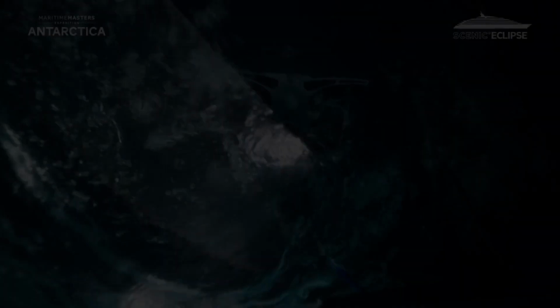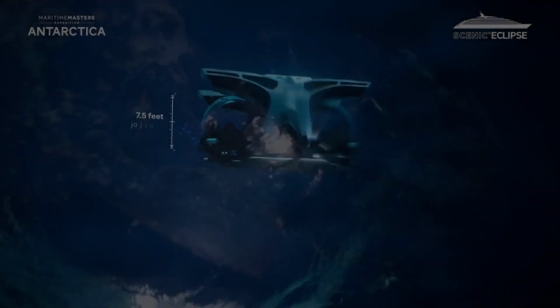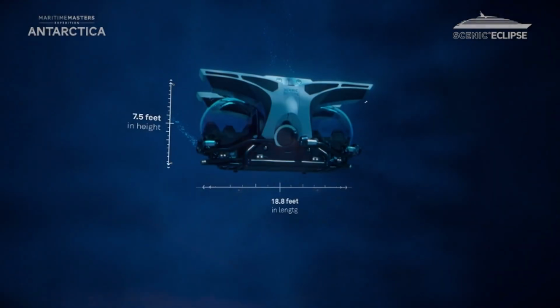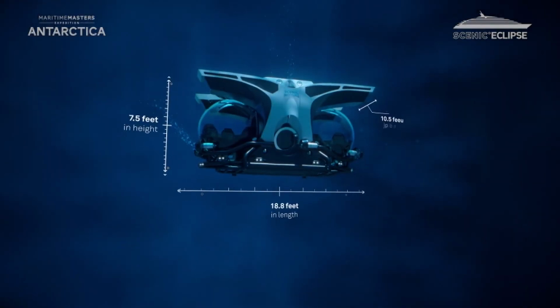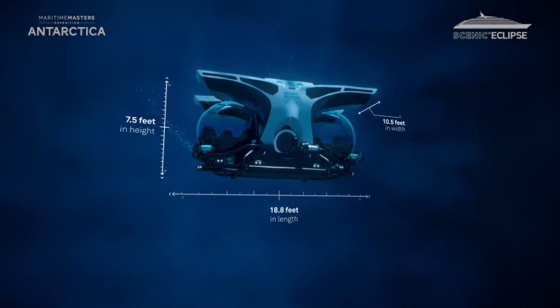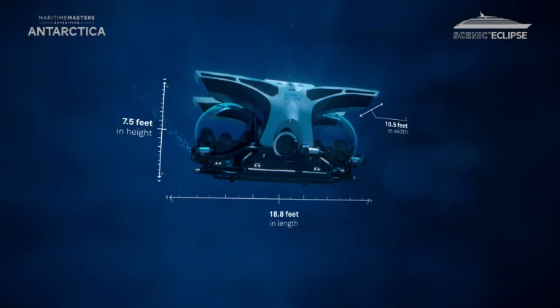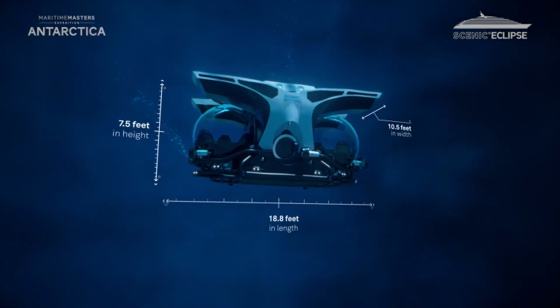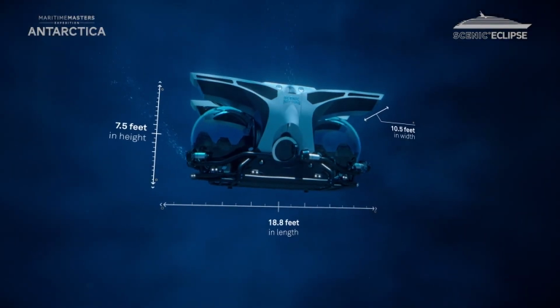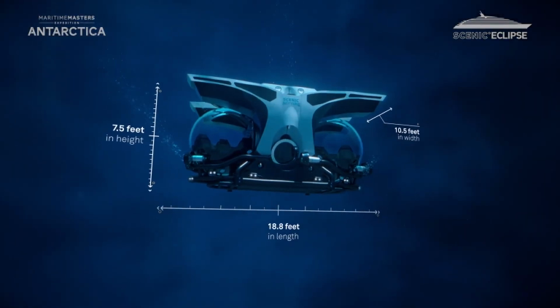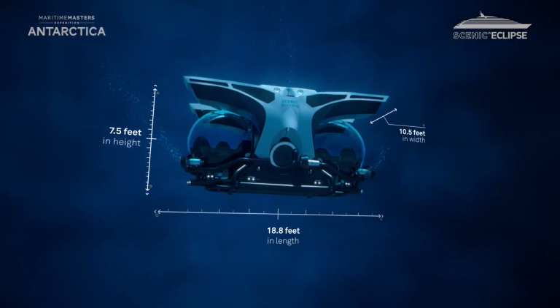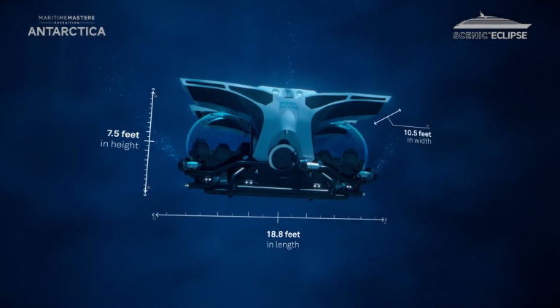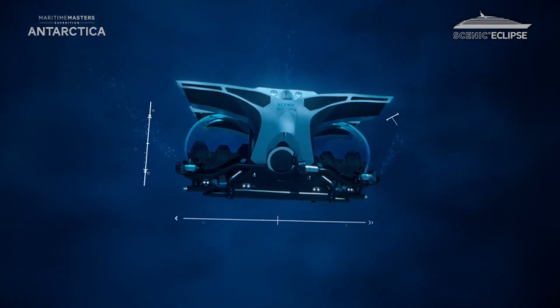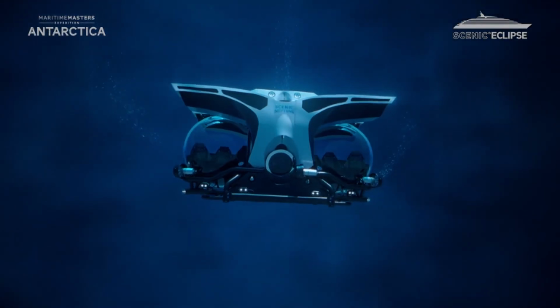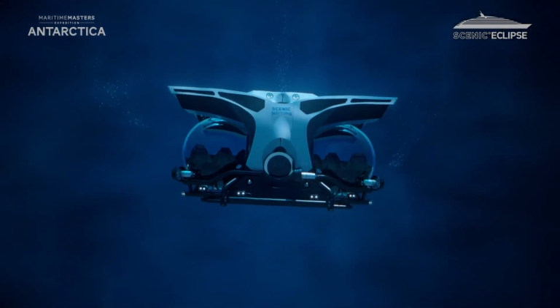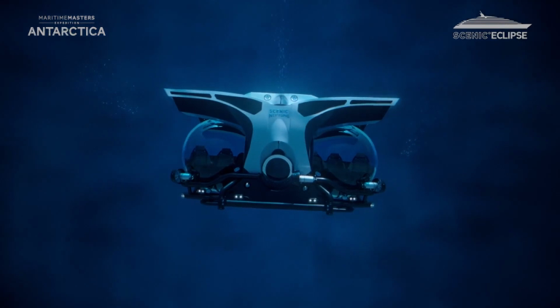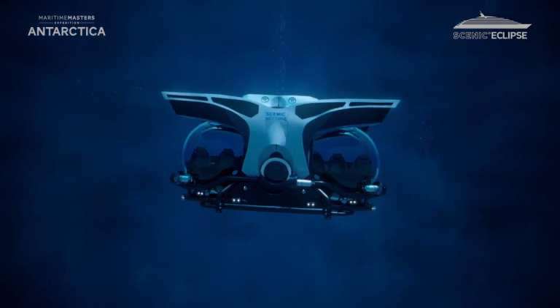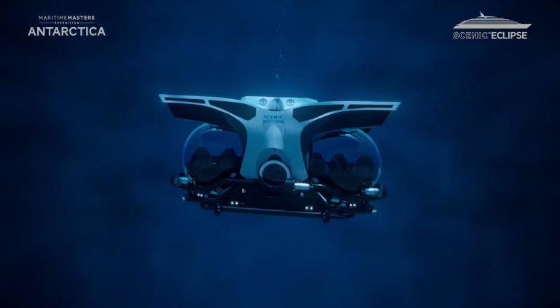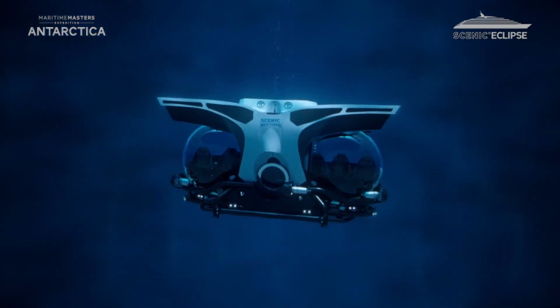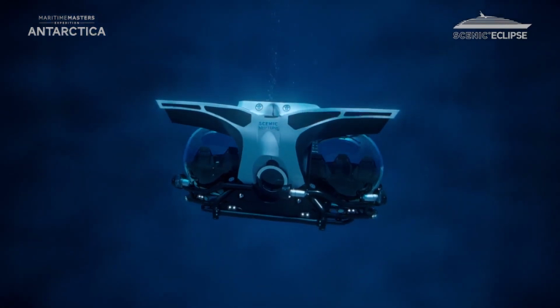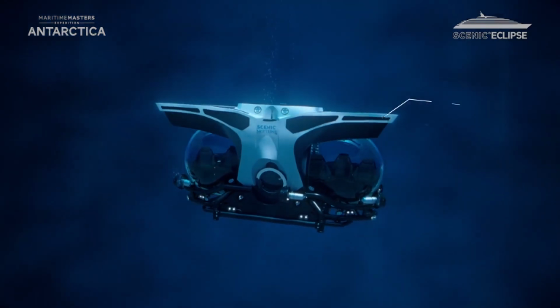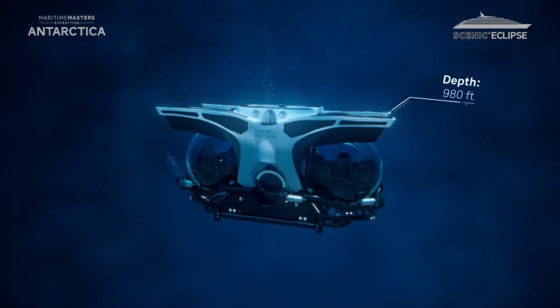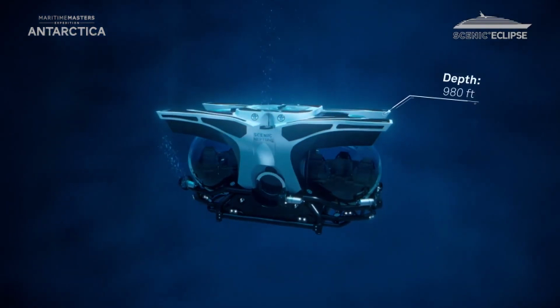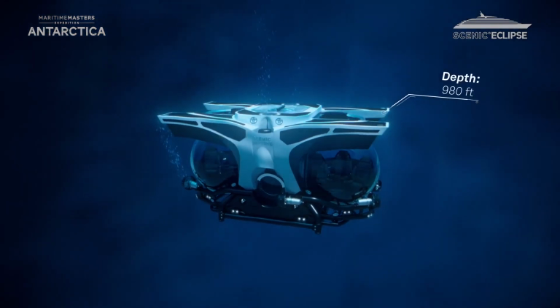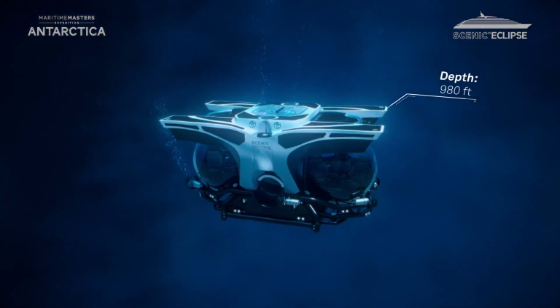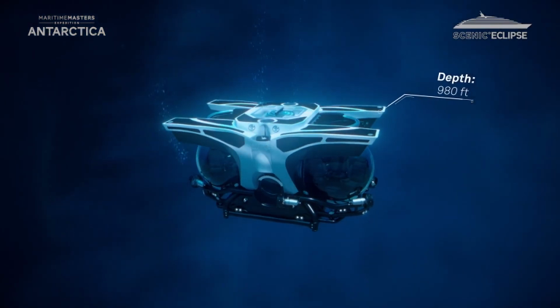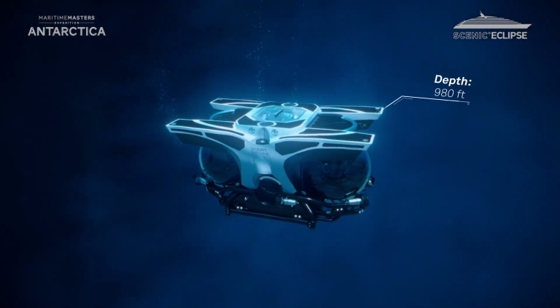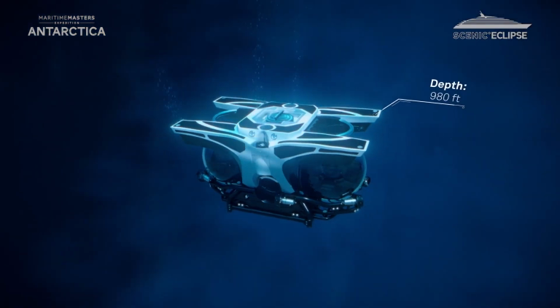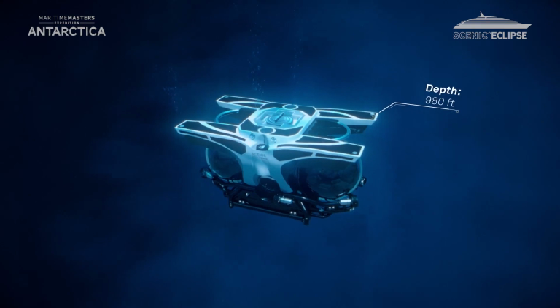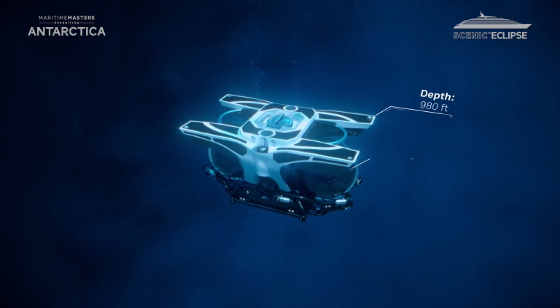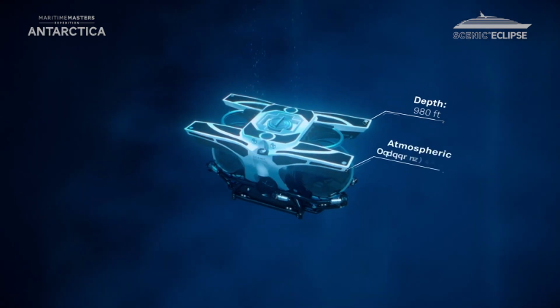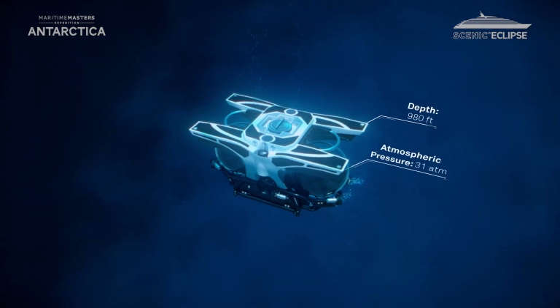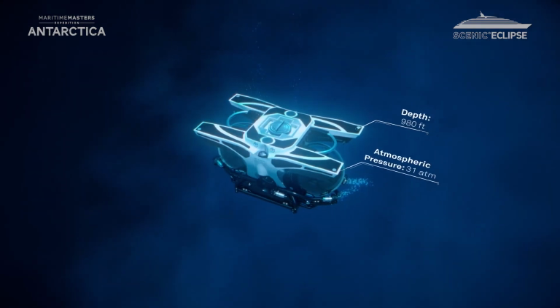Scenic Neptune is designed to travel up to 980 feet below sea level for up to 96 hours. At its greatest depths, it can withstand pressure levels equivalent to 31 atmospheres.